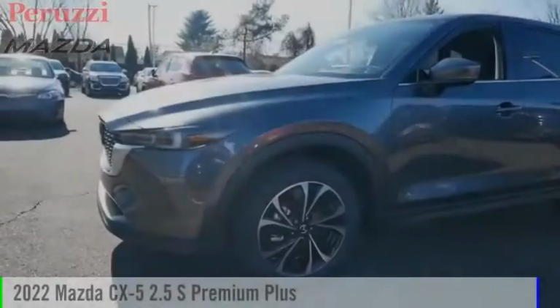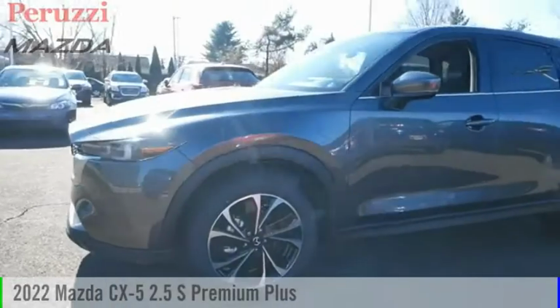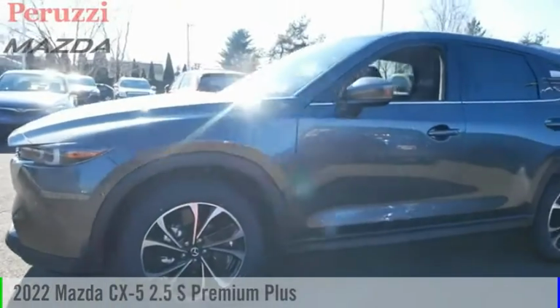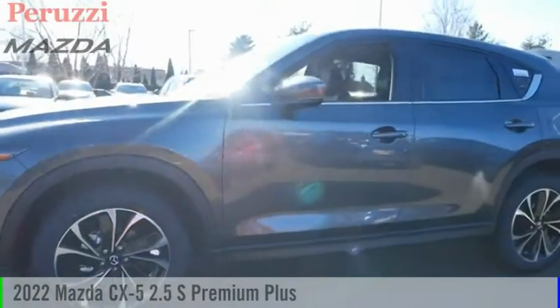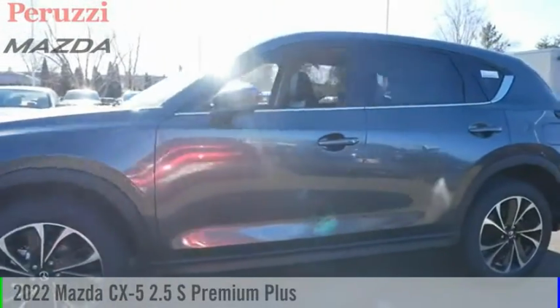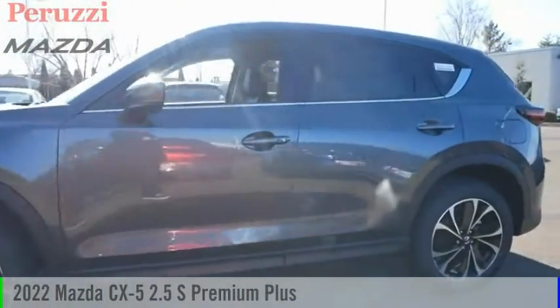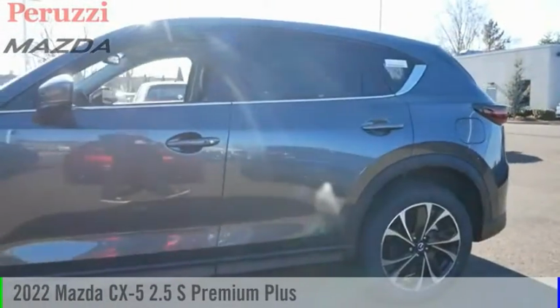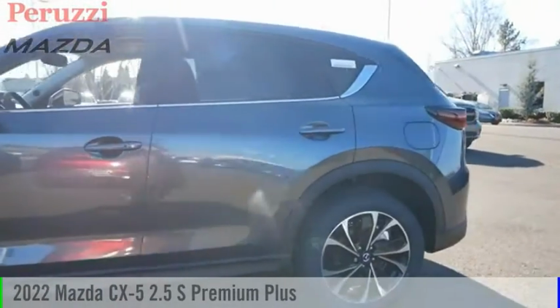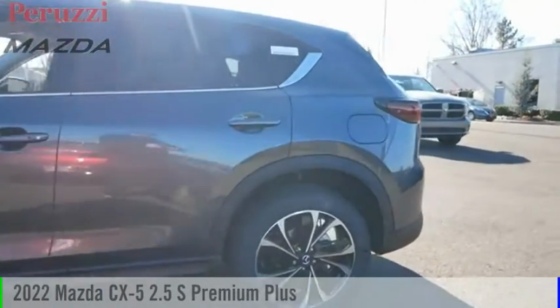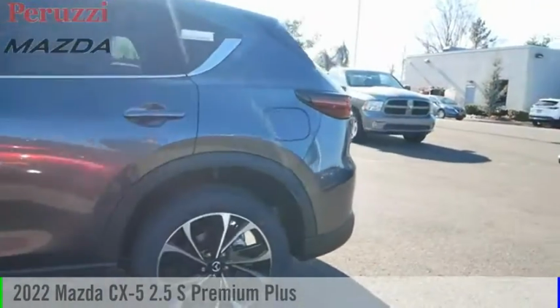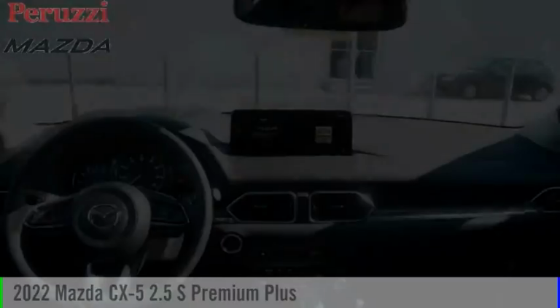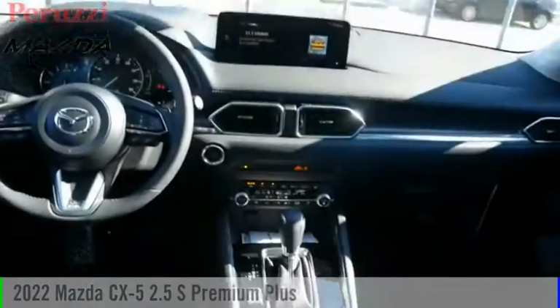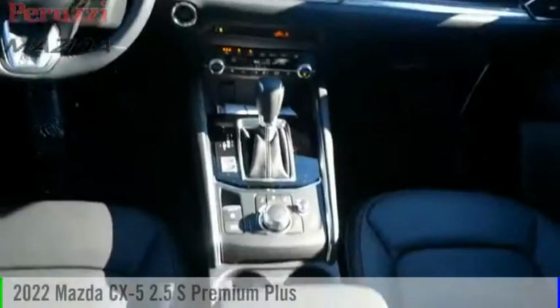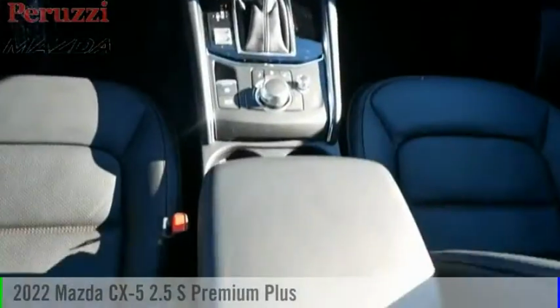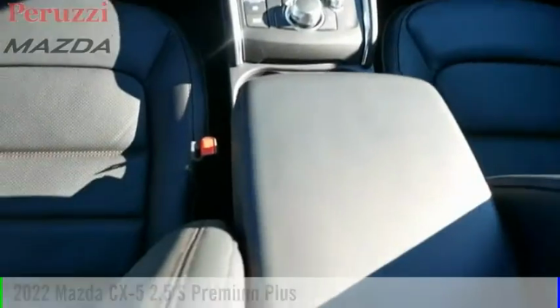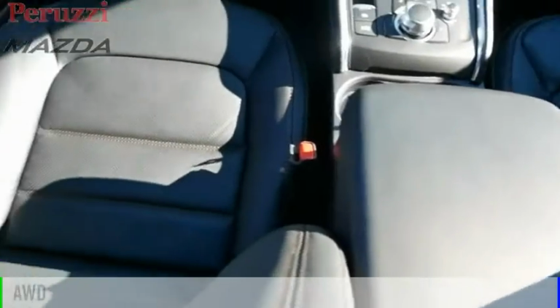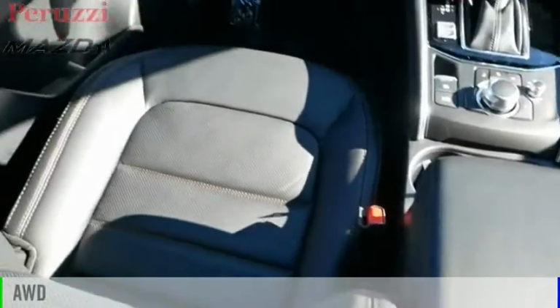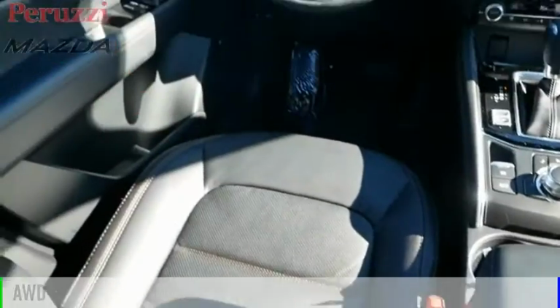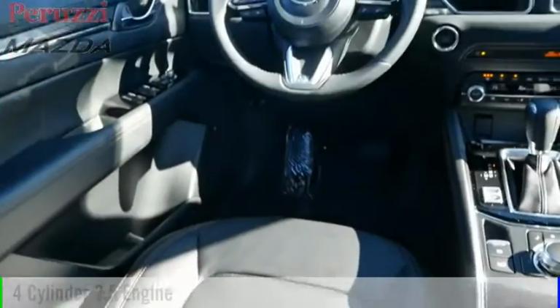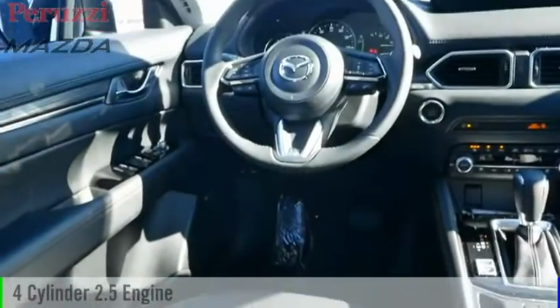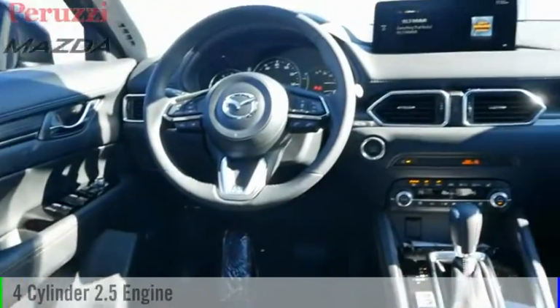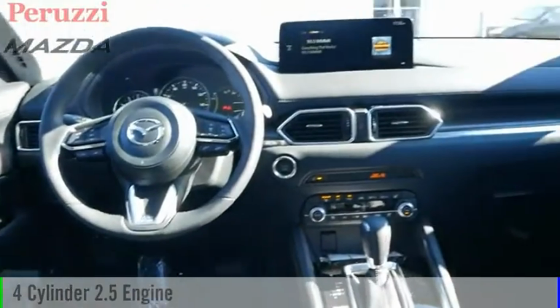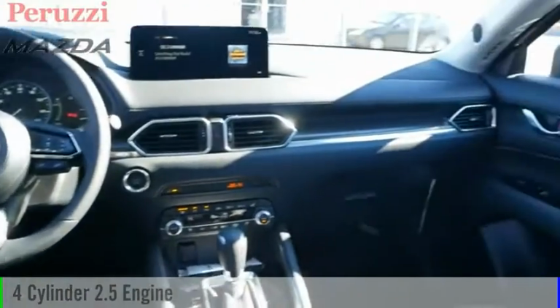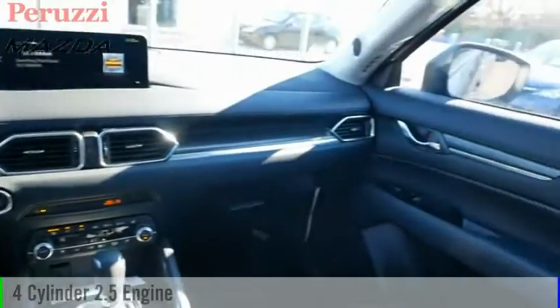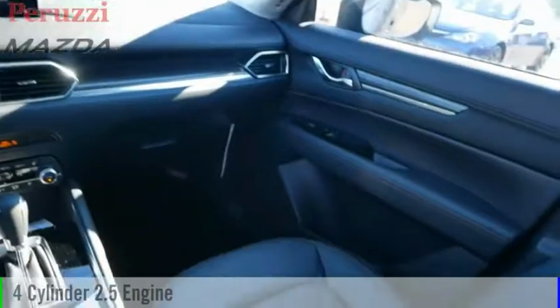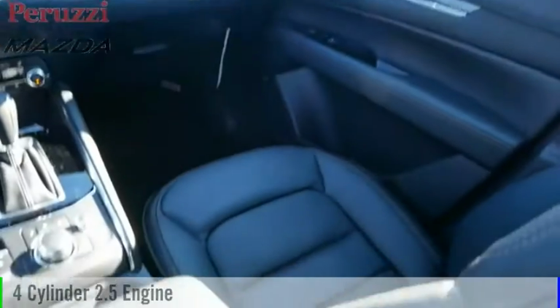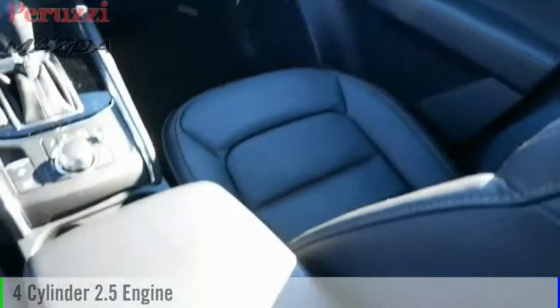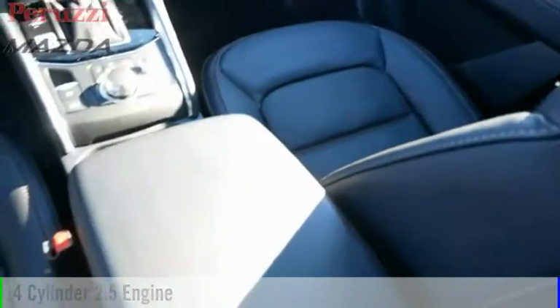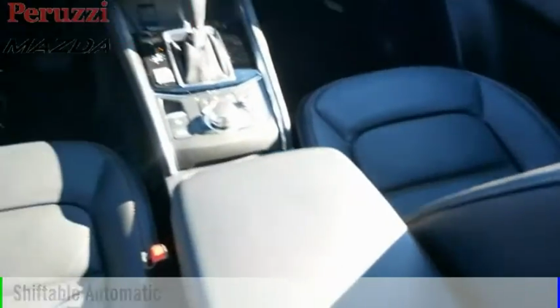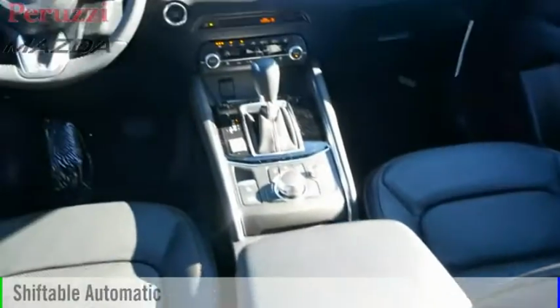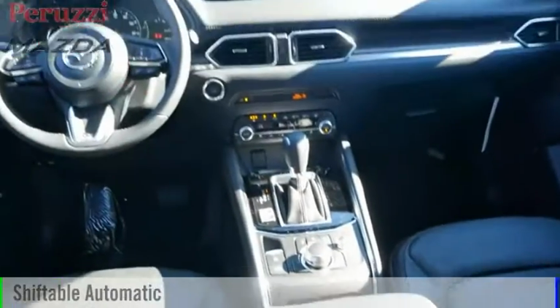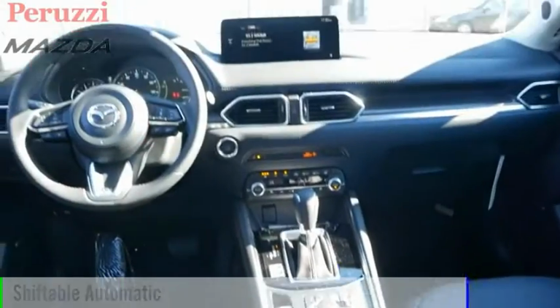Come test driving a 2022 CX-5. This vehicle is powered by an all-wheel drive, four-cylinder, 2.5-liter engine, and comes with an automatic transmission.